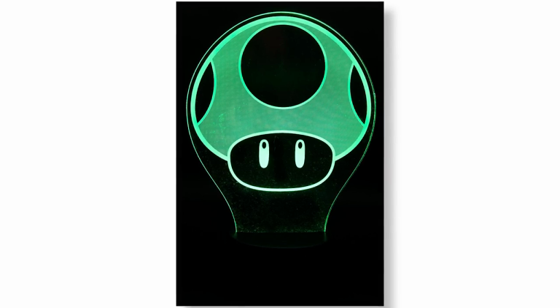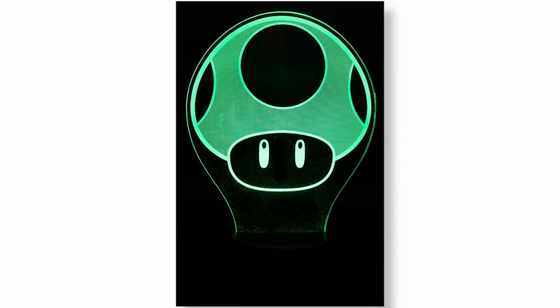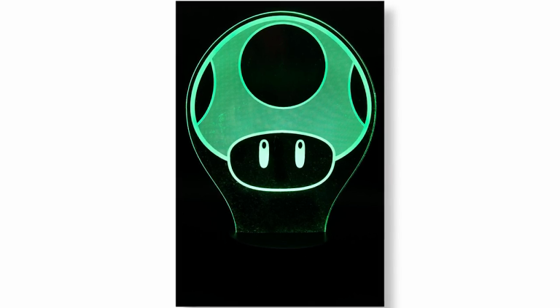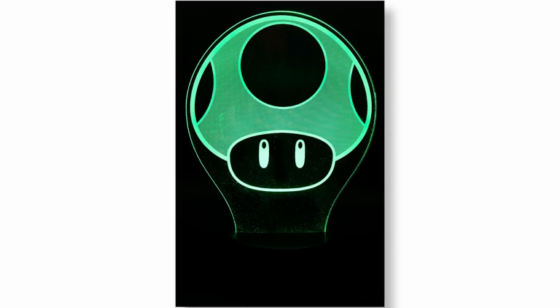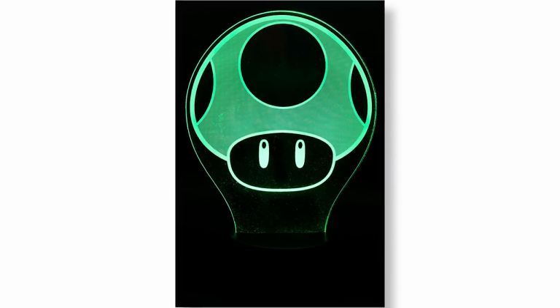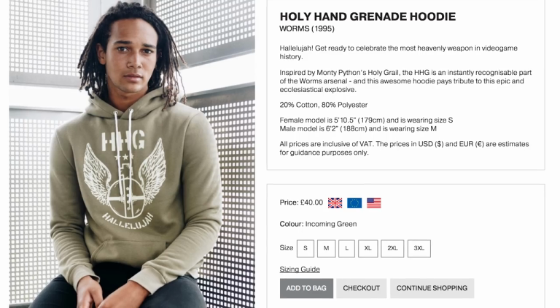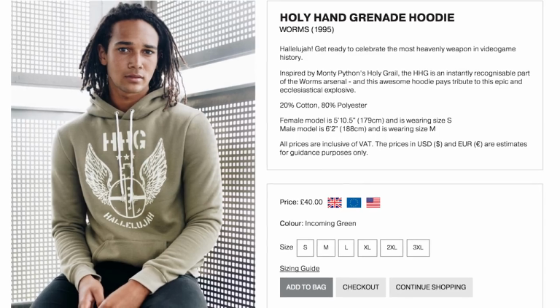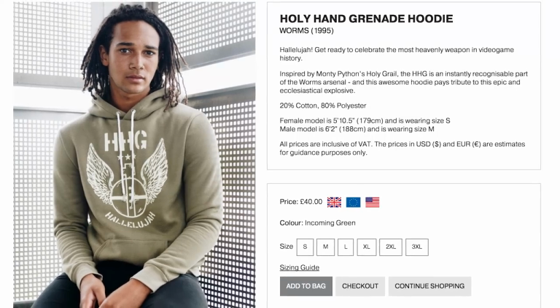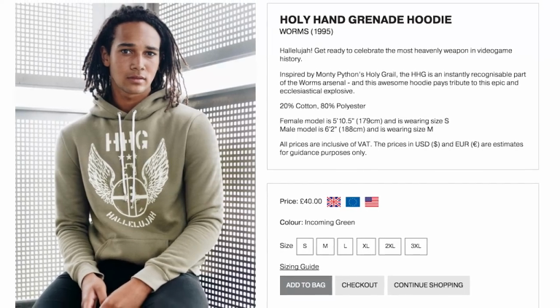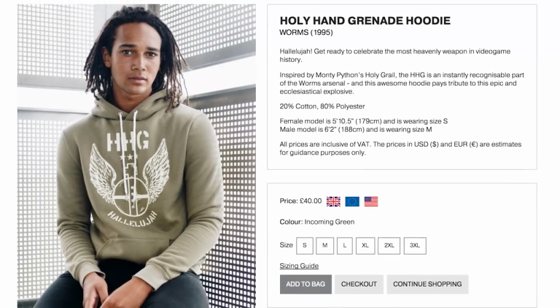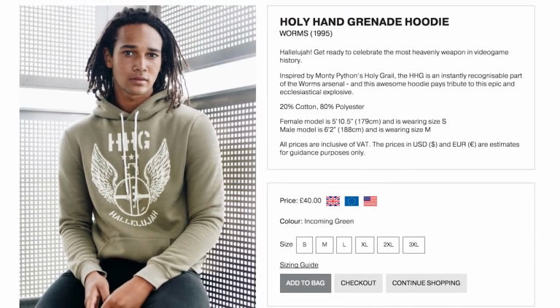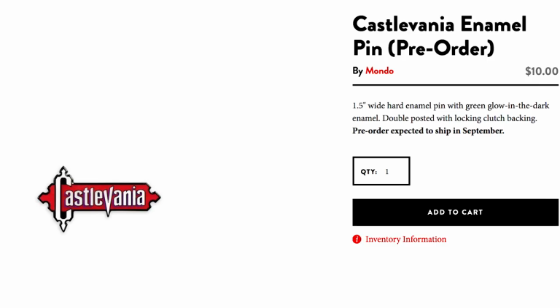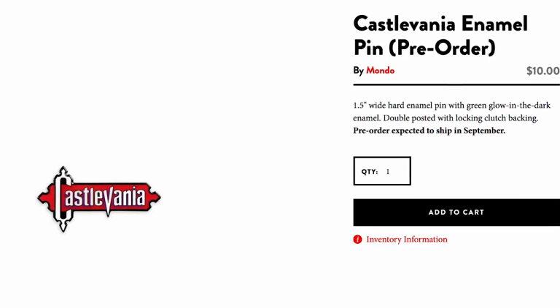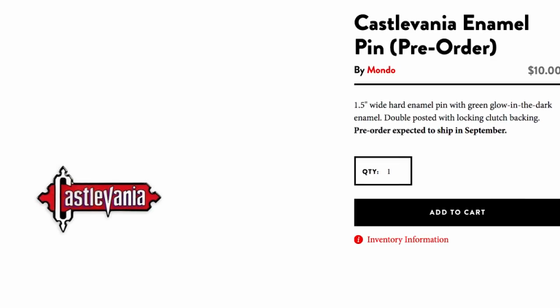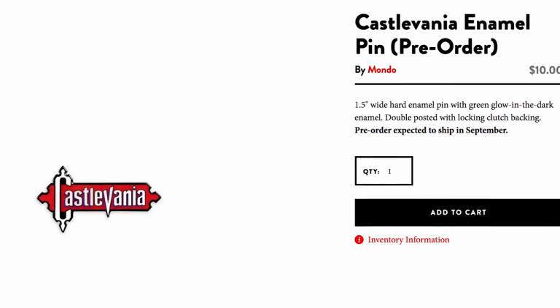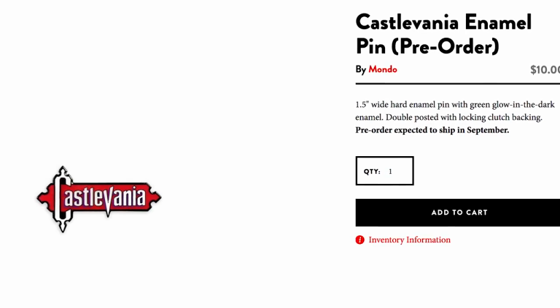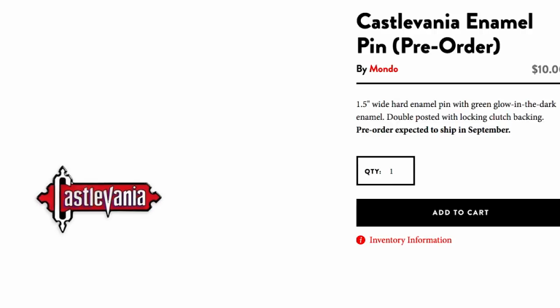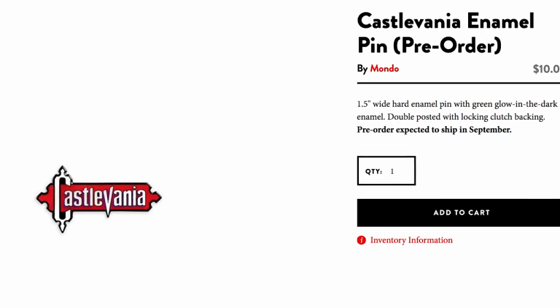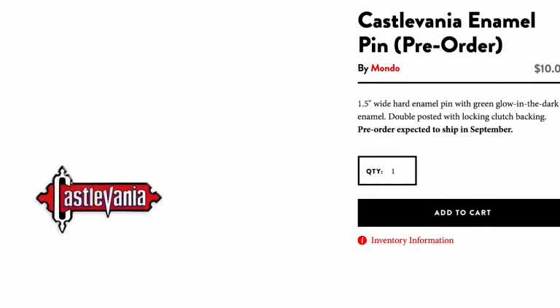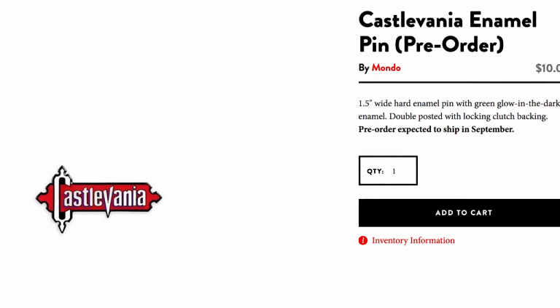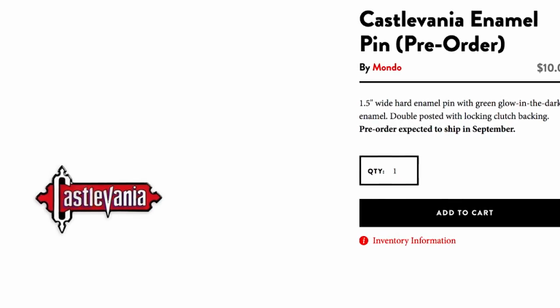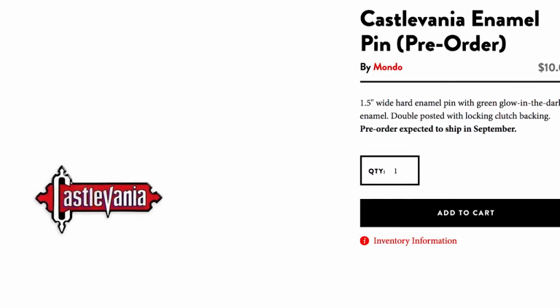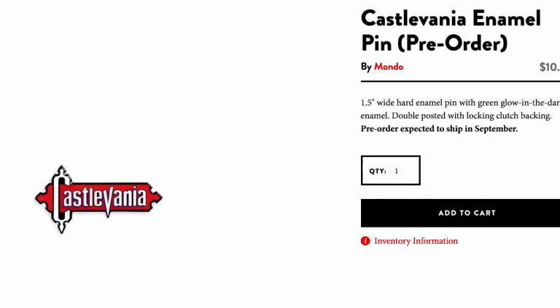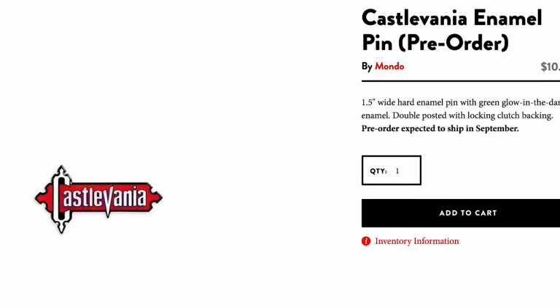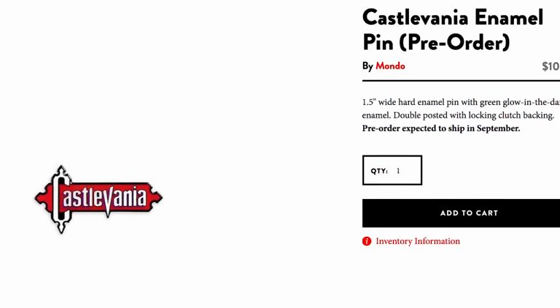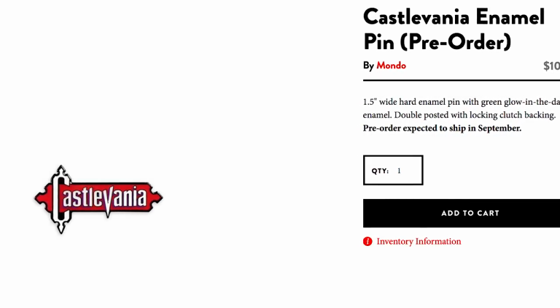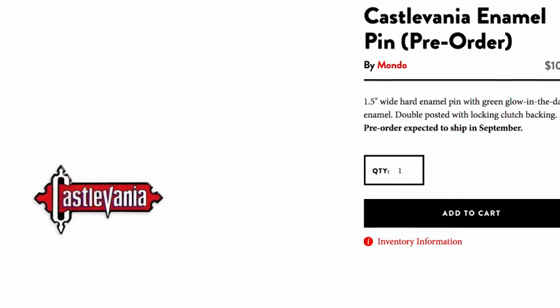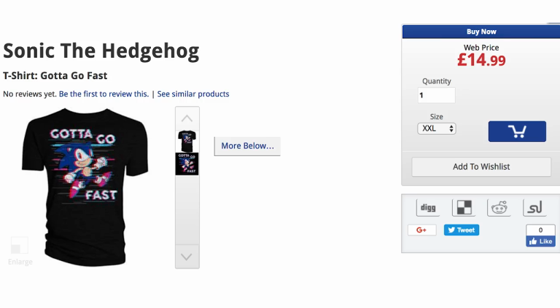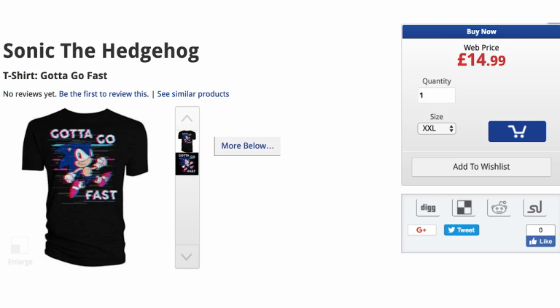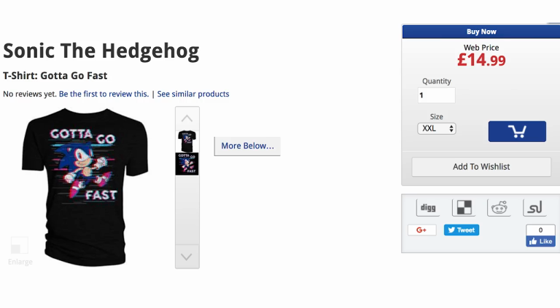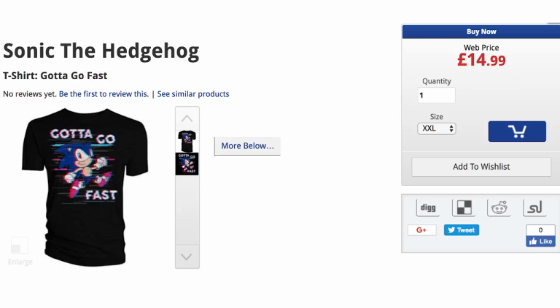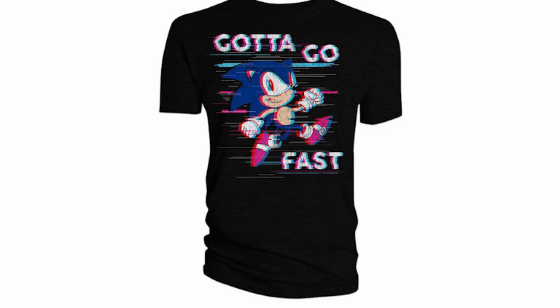Finally, you must make room on your Holy Hand Grenade Worms hoodie to display this Castlevania logo enamel pin. Because when the Chaos Emeralds are at stake and Robotnik is causing trouble, you gotta go fast — t-shirt.